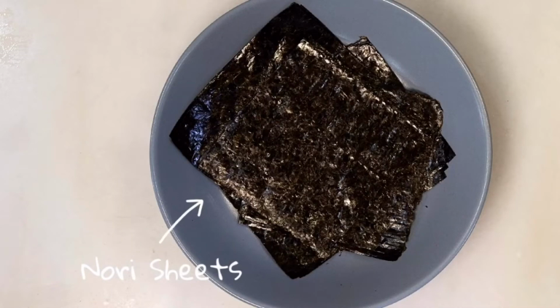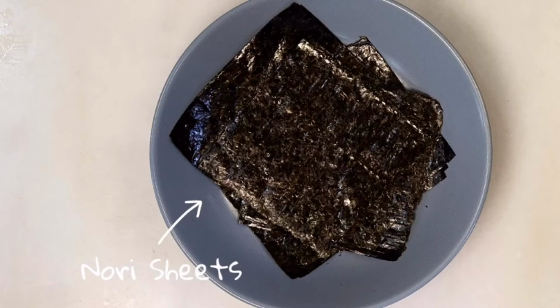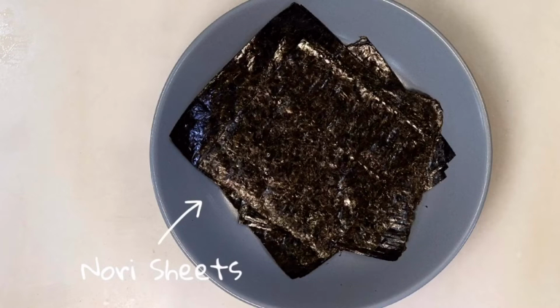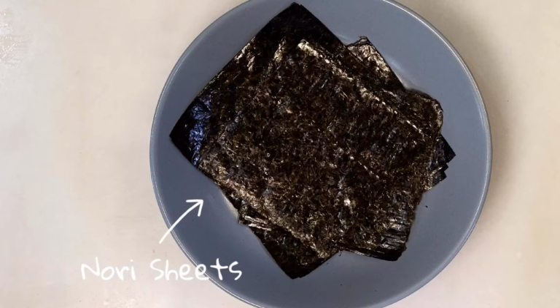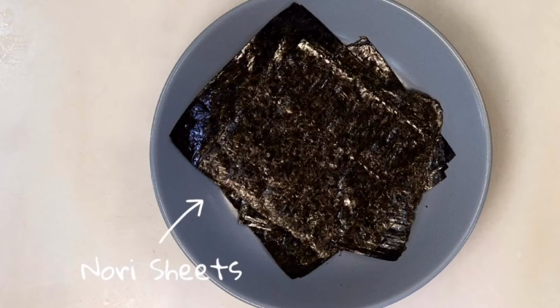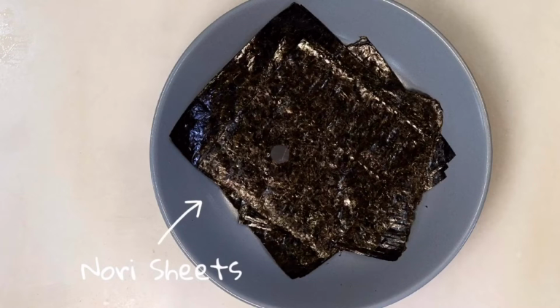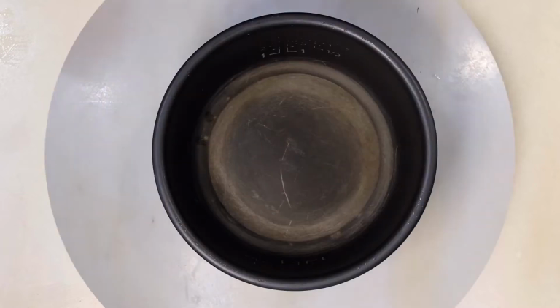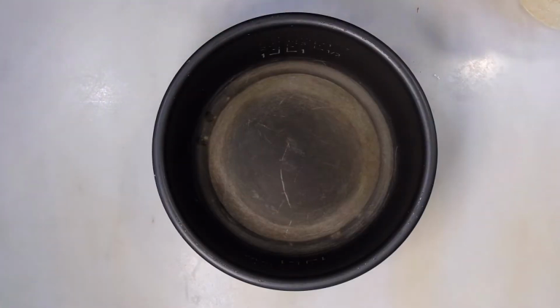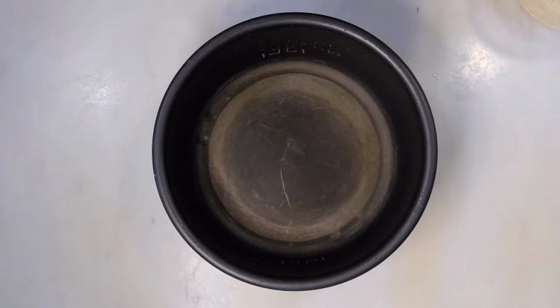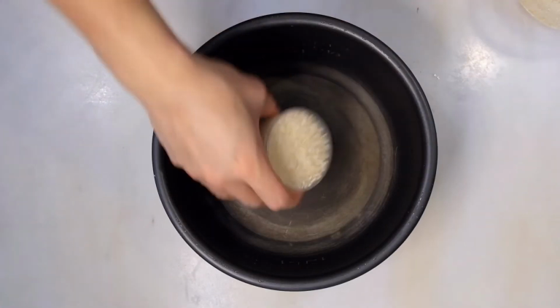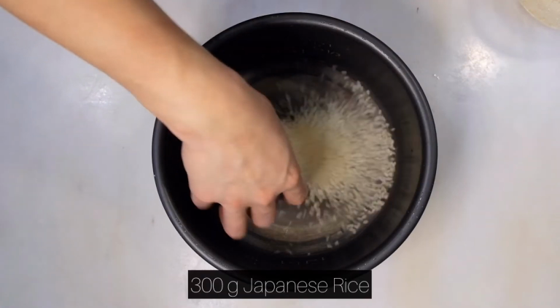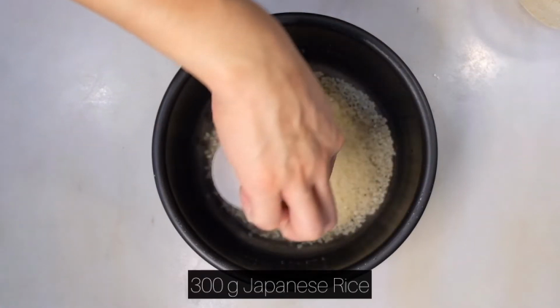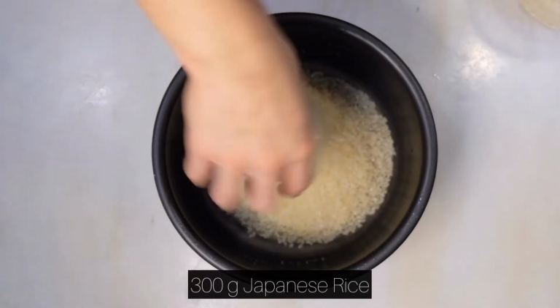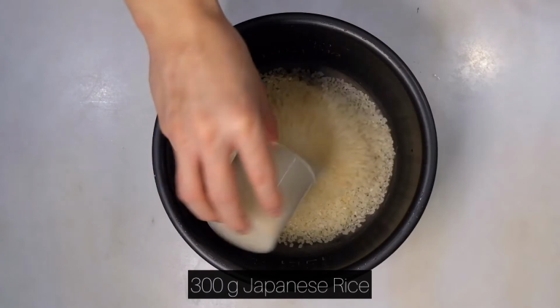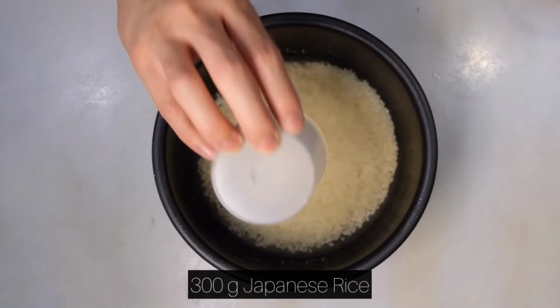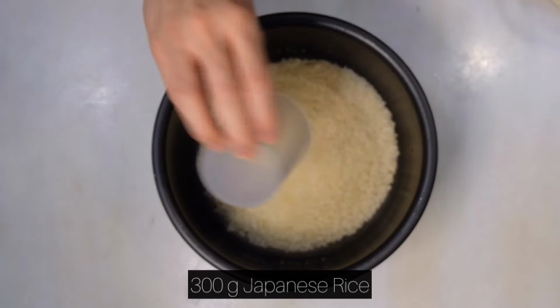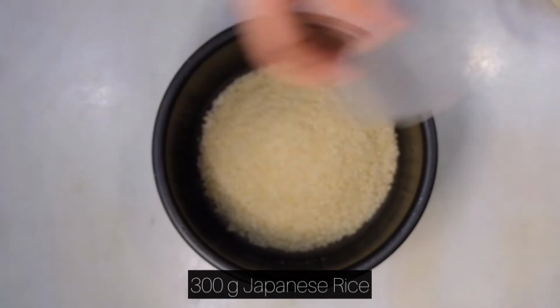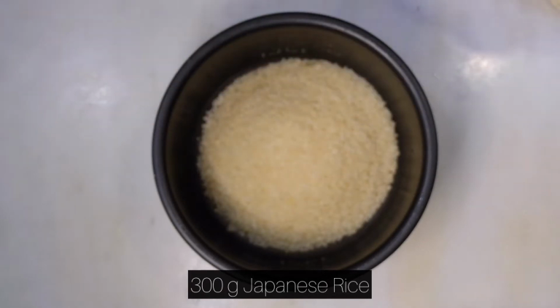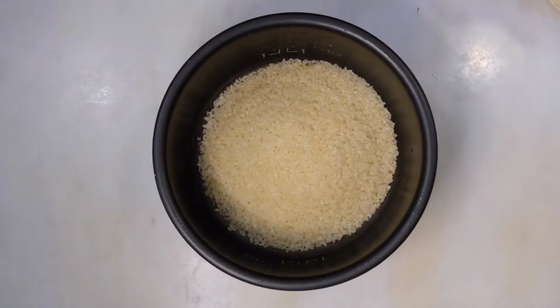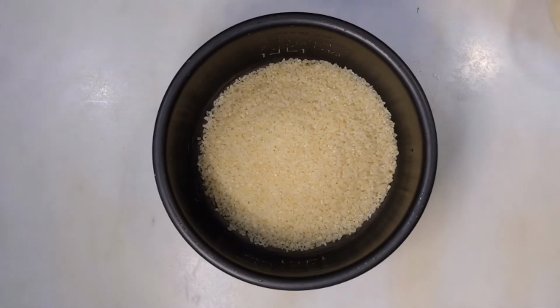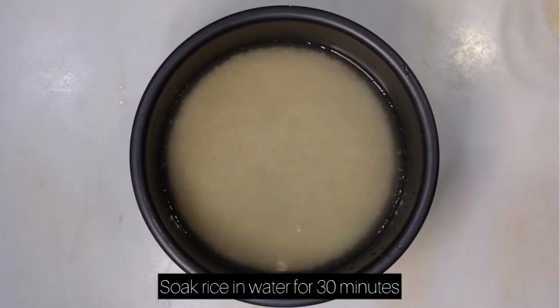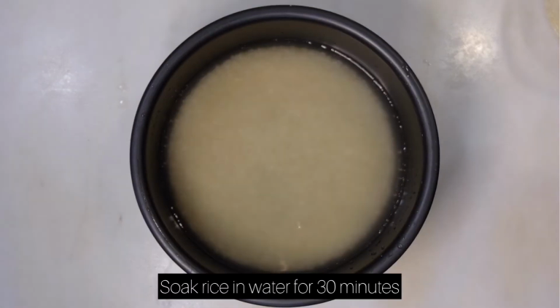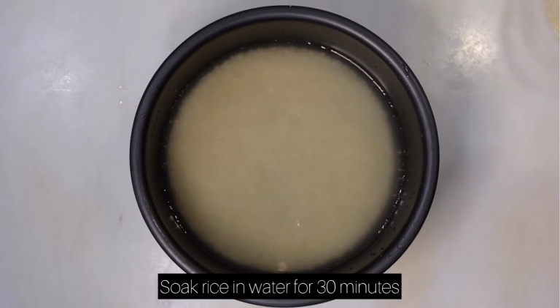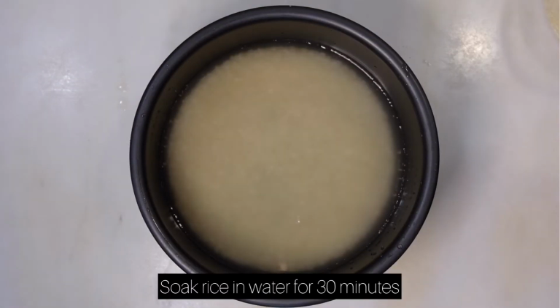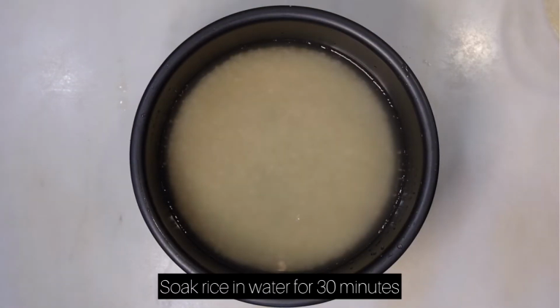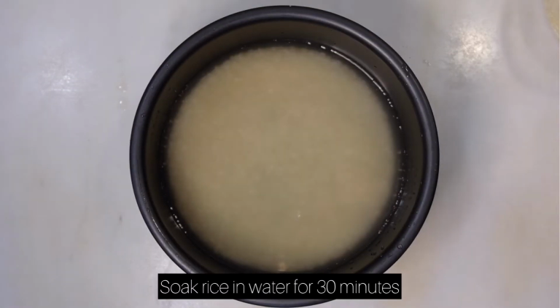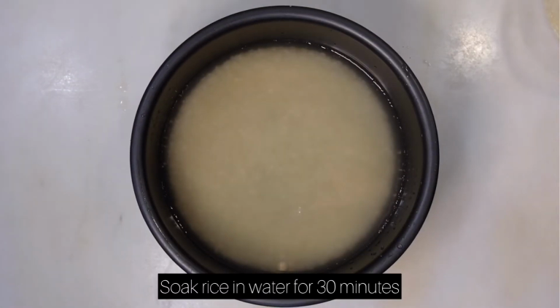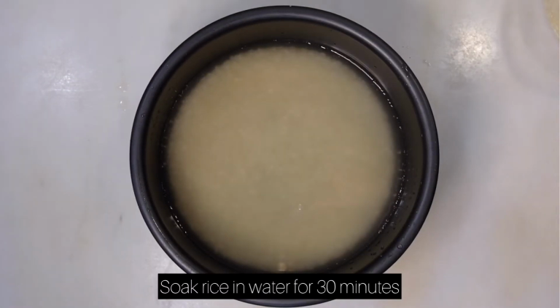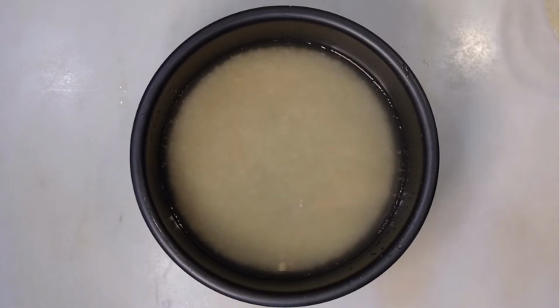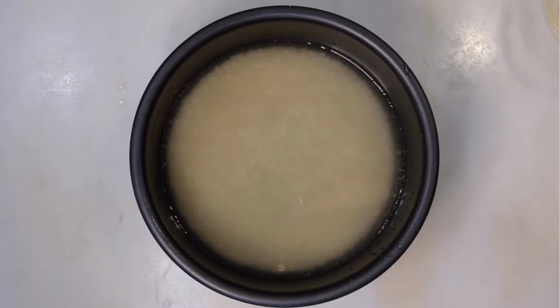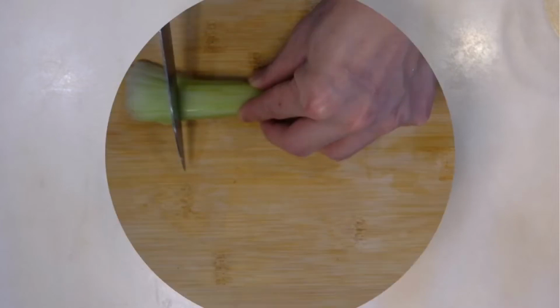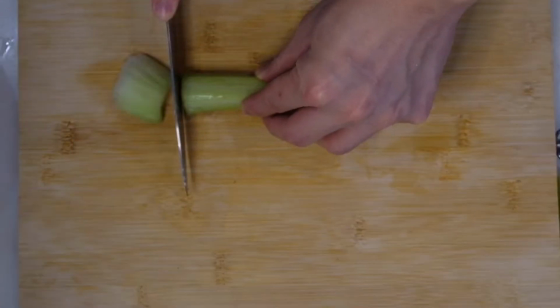So what you want to do is cook the rice first. But before cooking the rice, there's a crucial step — what you want to do is soak the rice in water. Room temperature is fine, for at least 30 minutes.